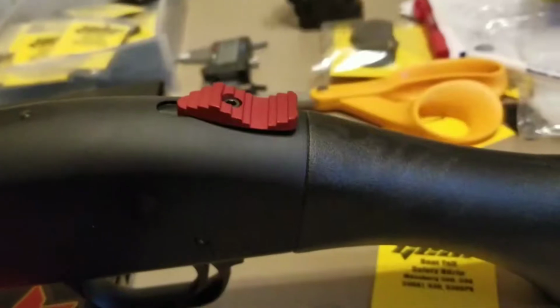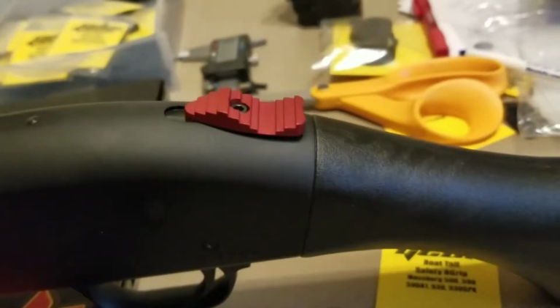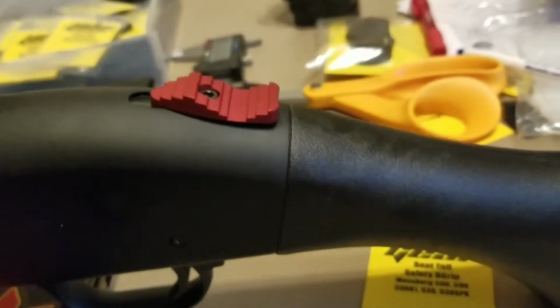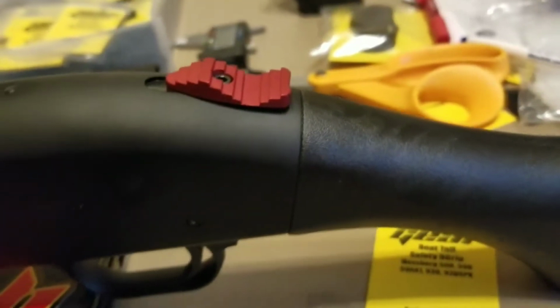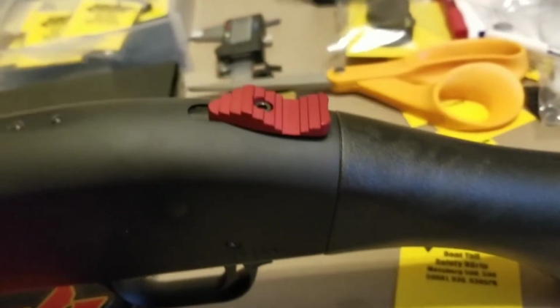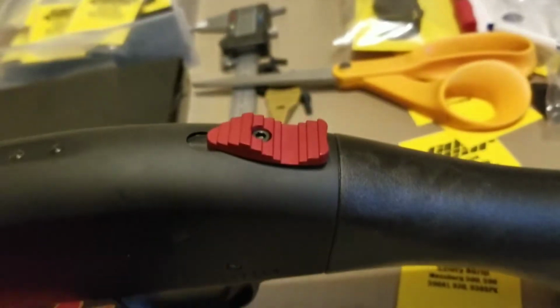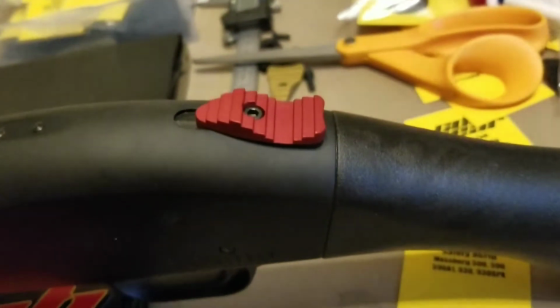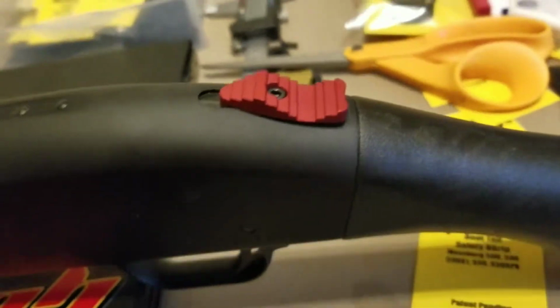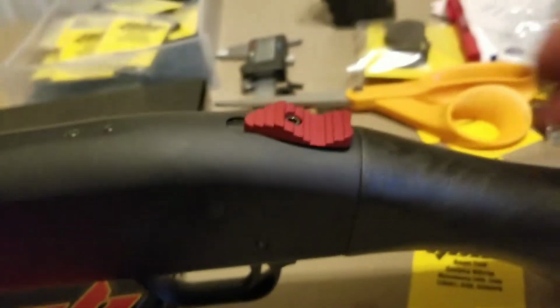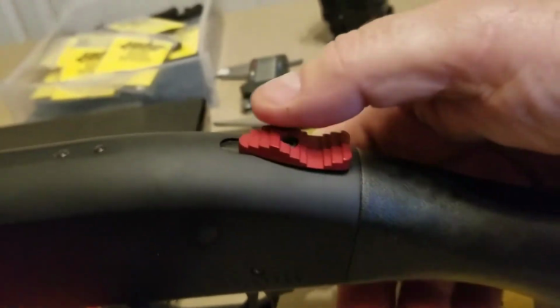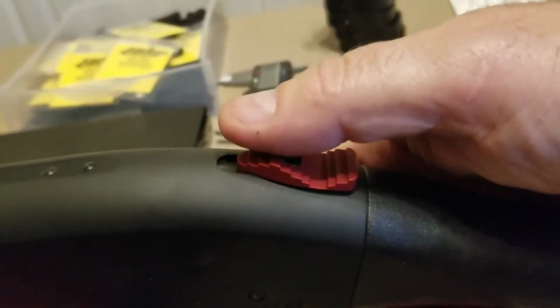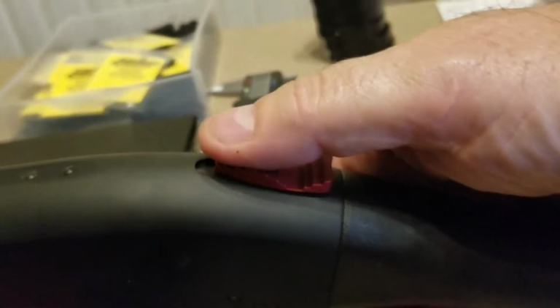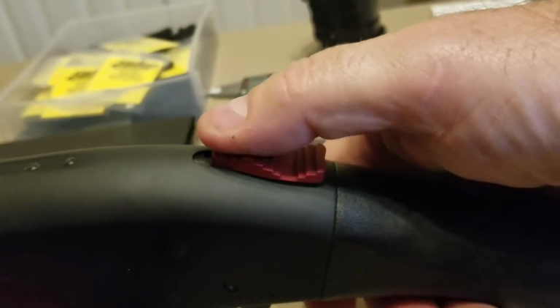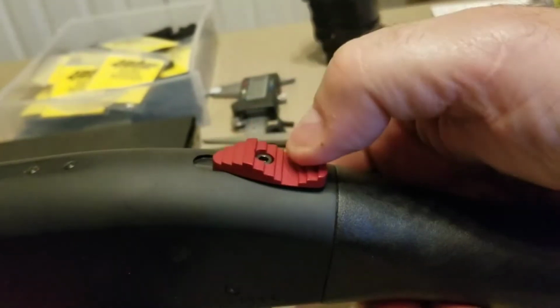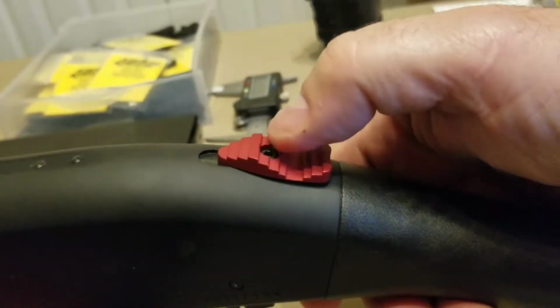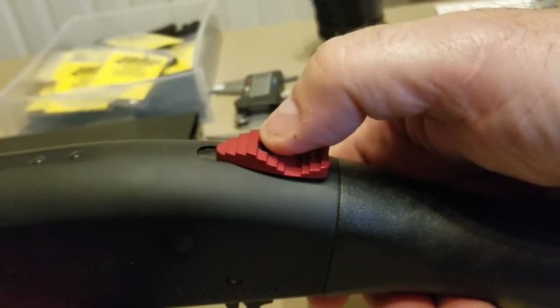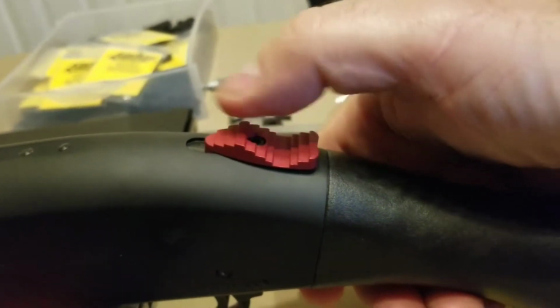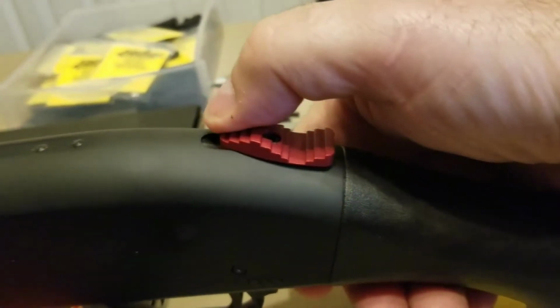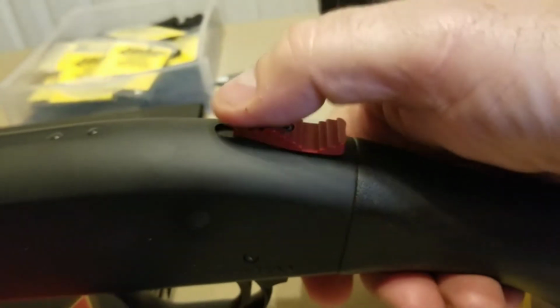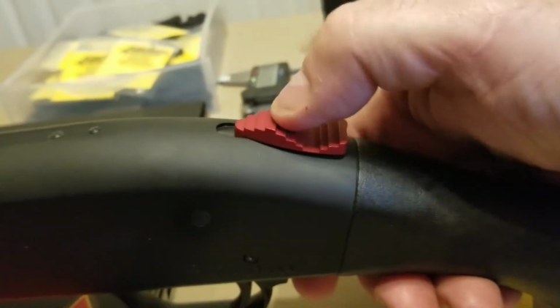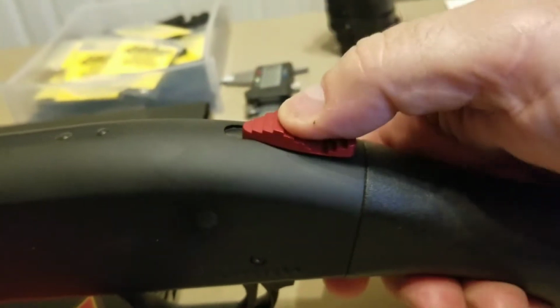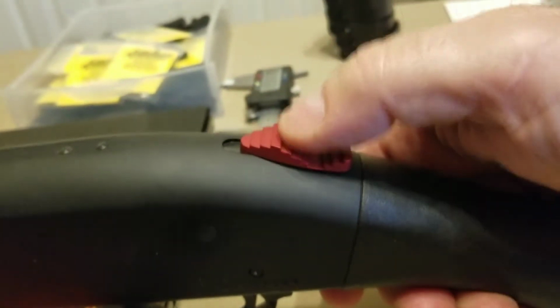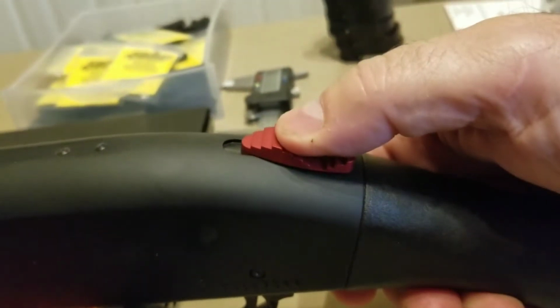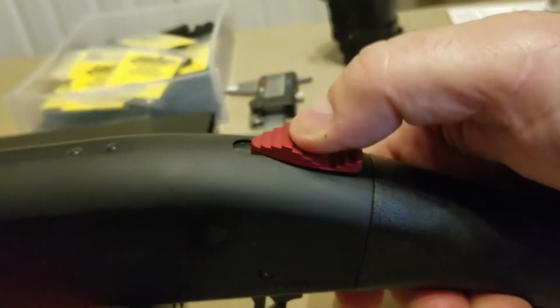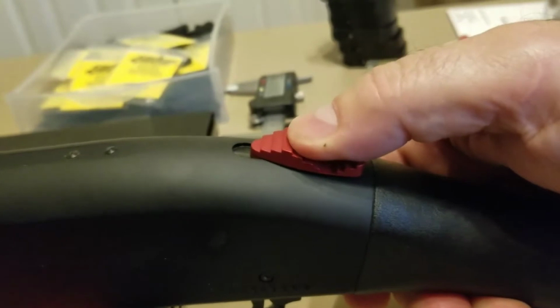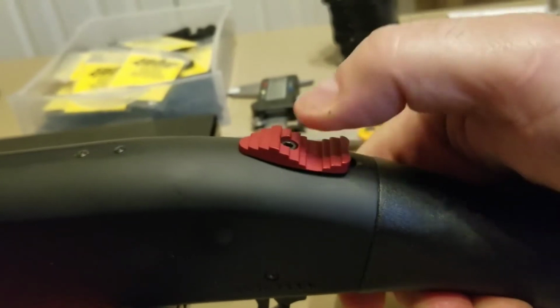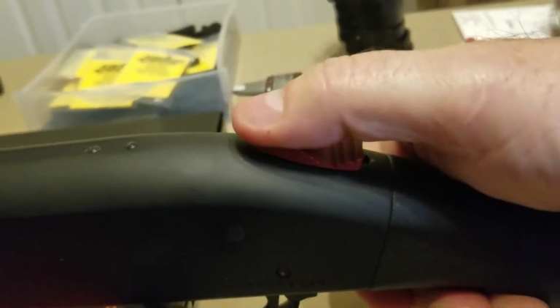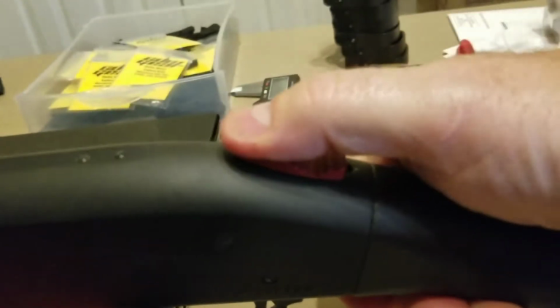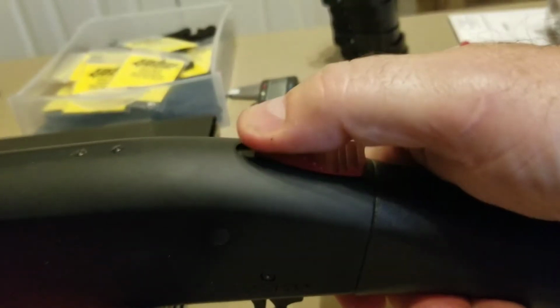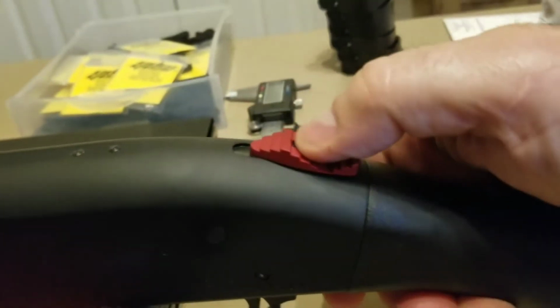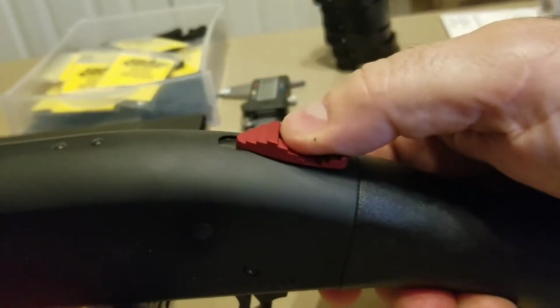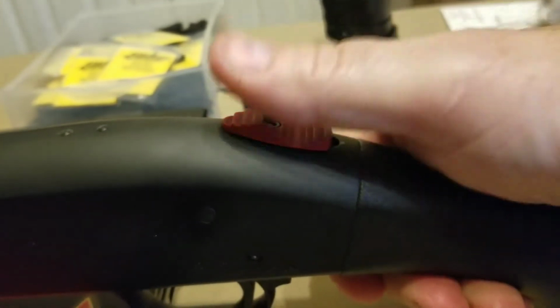I'll do a little video of our new BT safety. BT stands for boat tail. Traditionally when you've got a Mossberg shotgun, your contact points are up at the top, so if you want to activate — take it off safe — you push it up and then you pull it back. That's the traditional way.